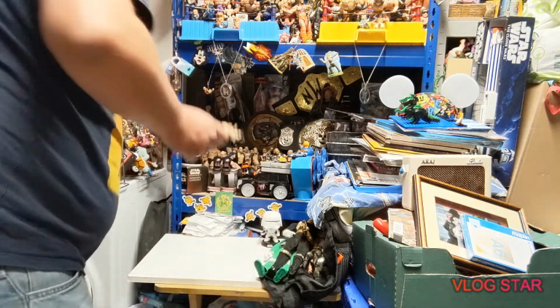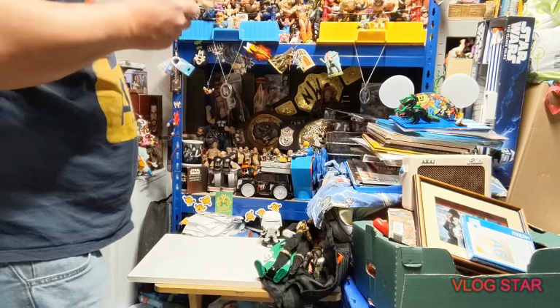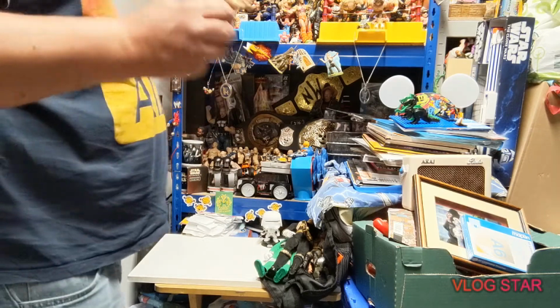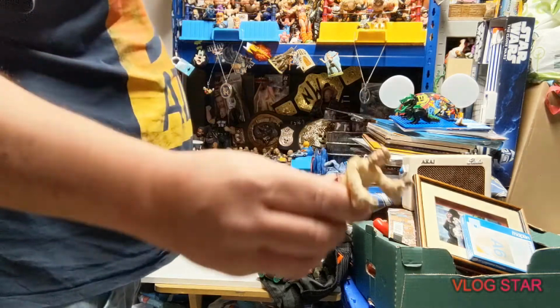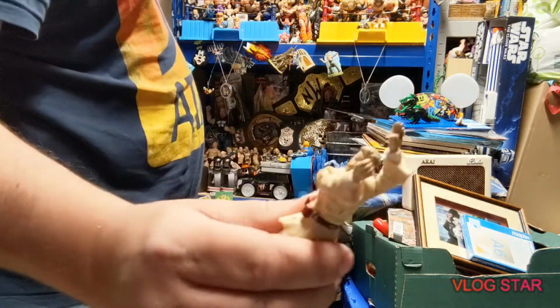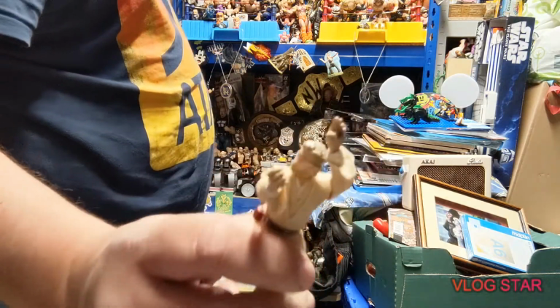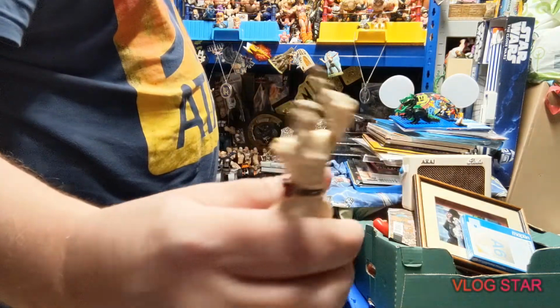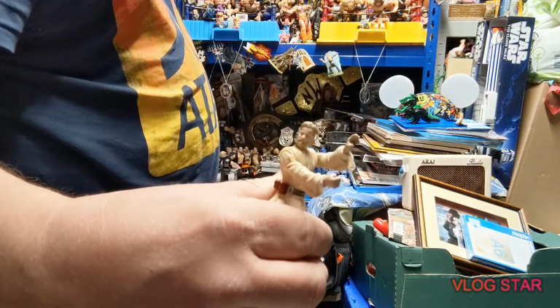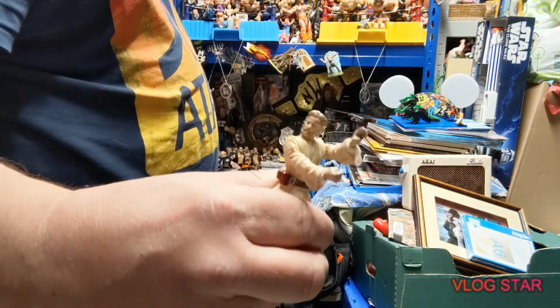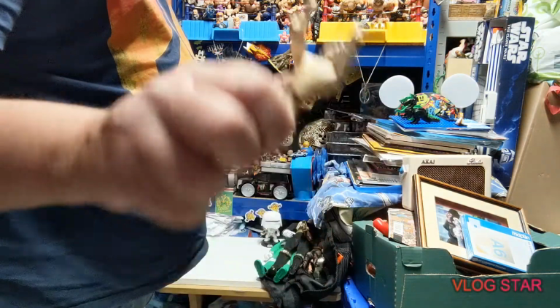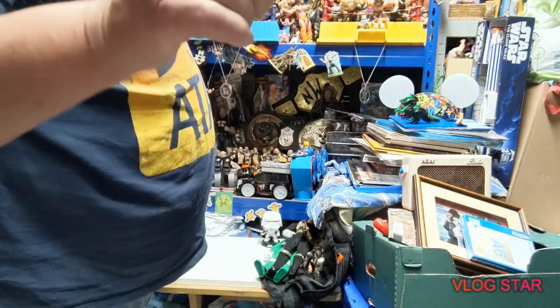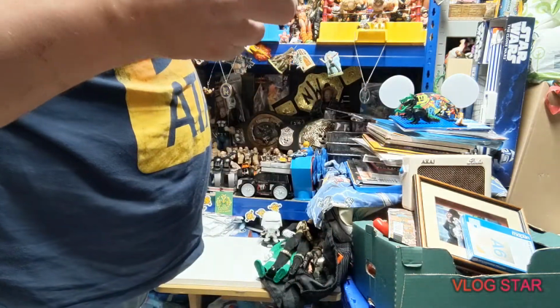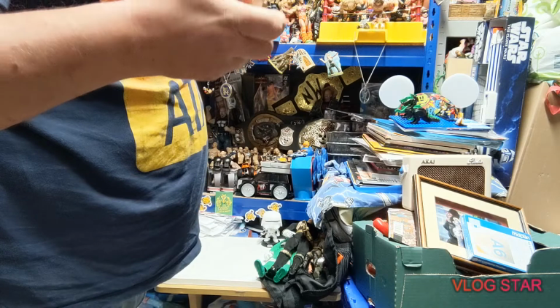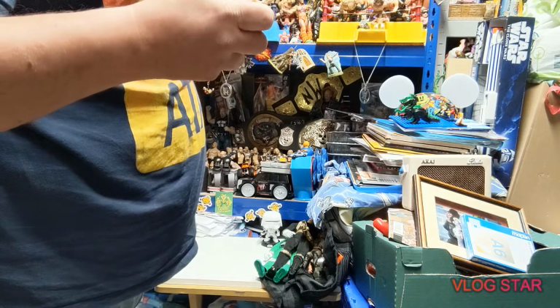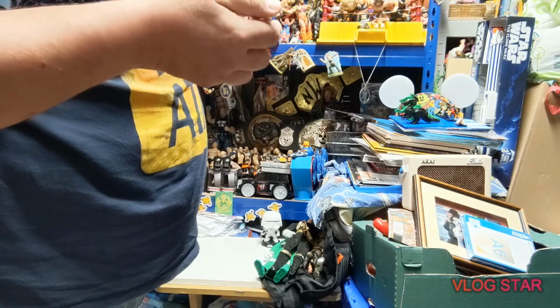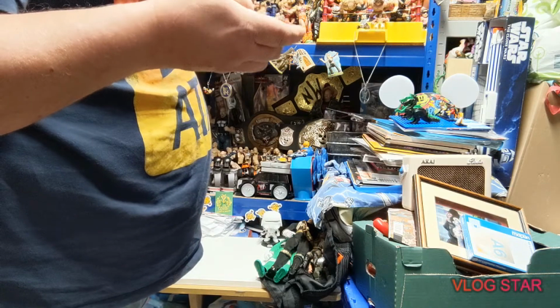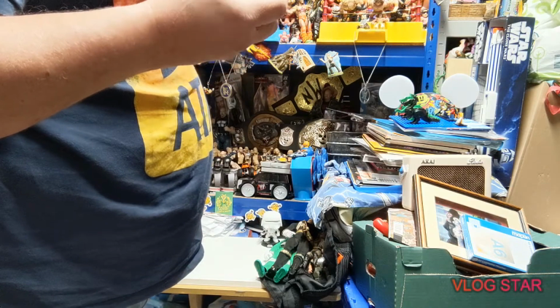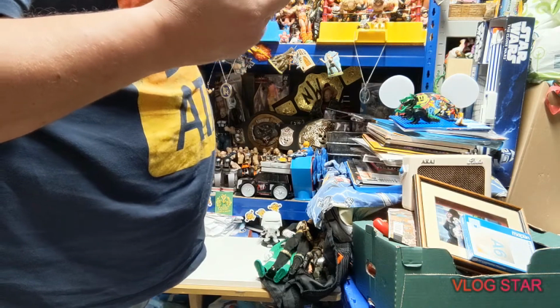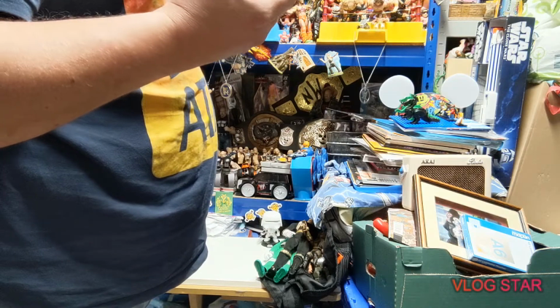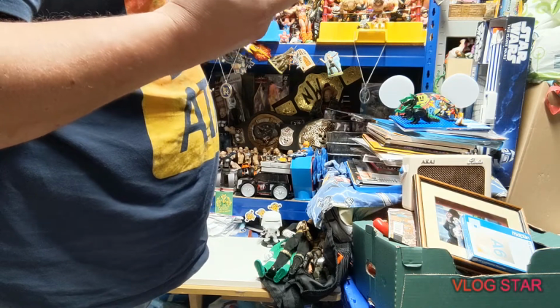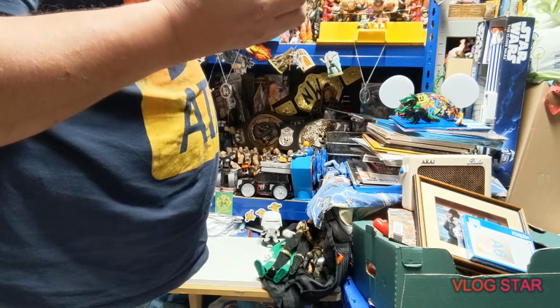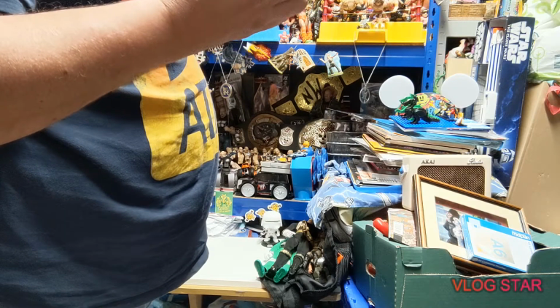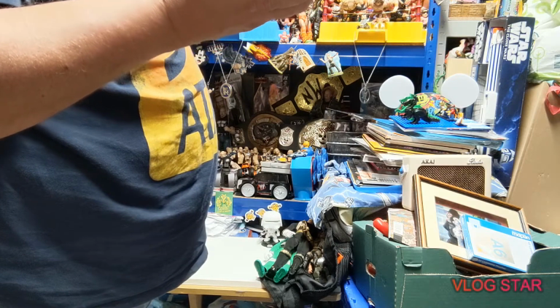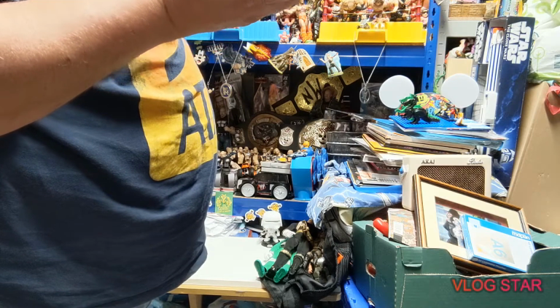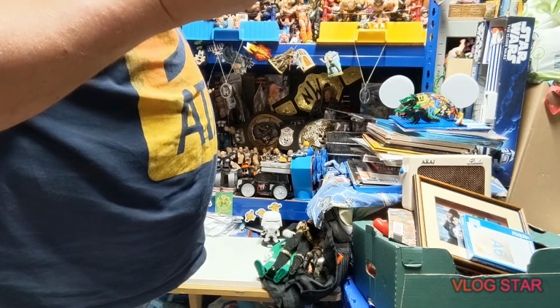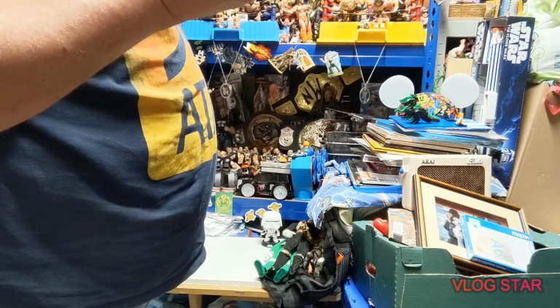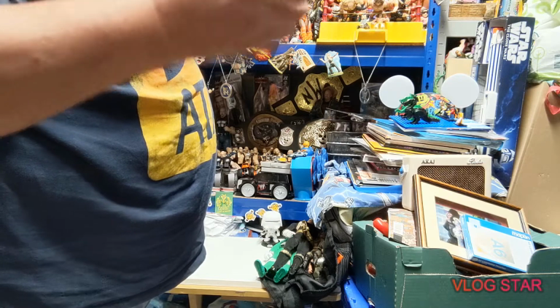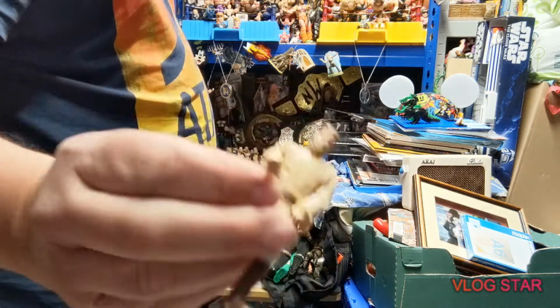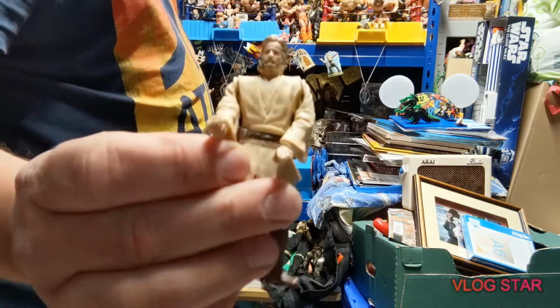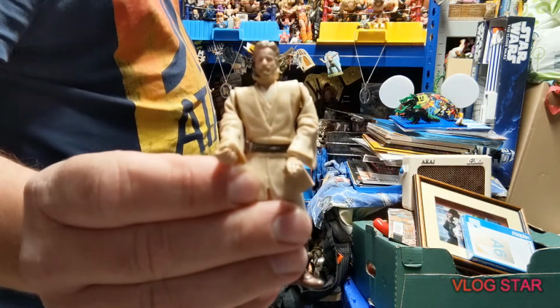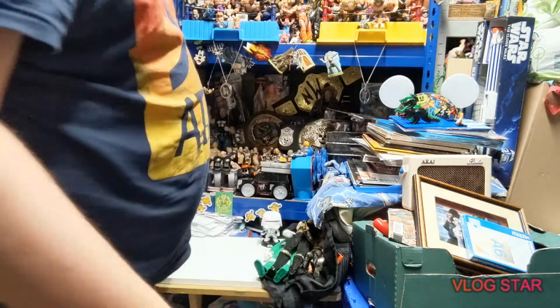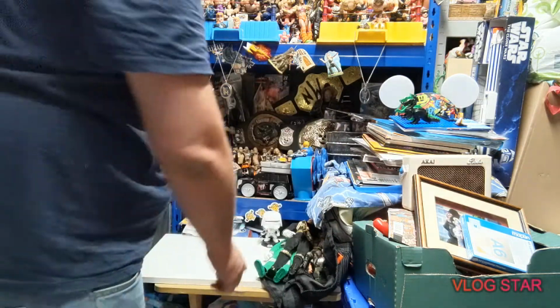We have an Obi-Wan figure with press buttons on his back - some sort of dance he must be doing, or flying. He's got his pilot hat on. He's missing his lightsaber, but yeah, we've got that guy.